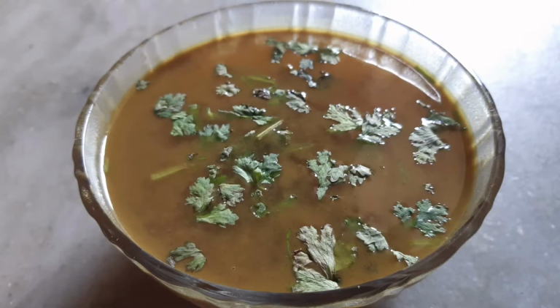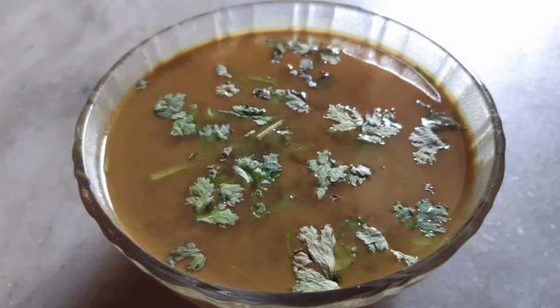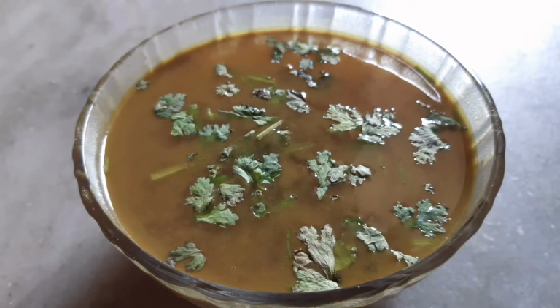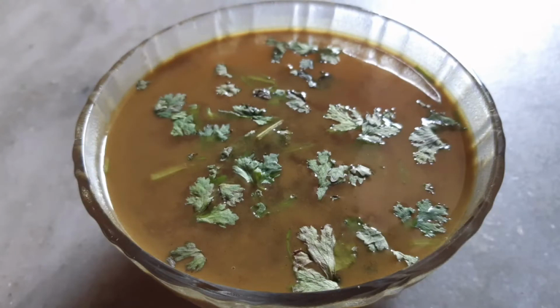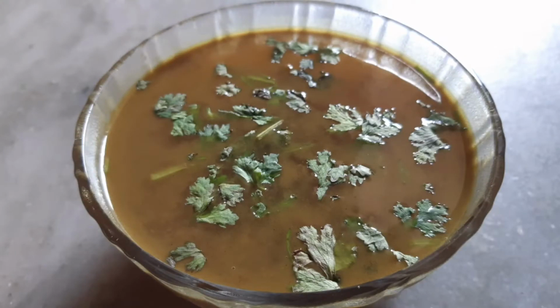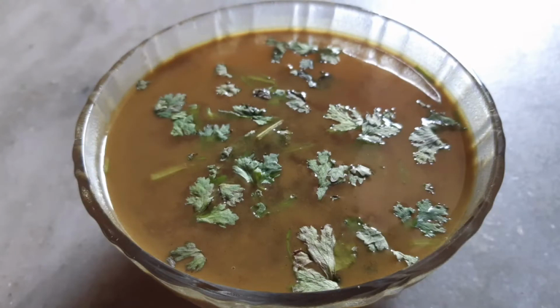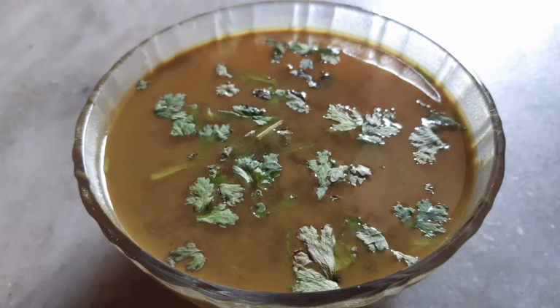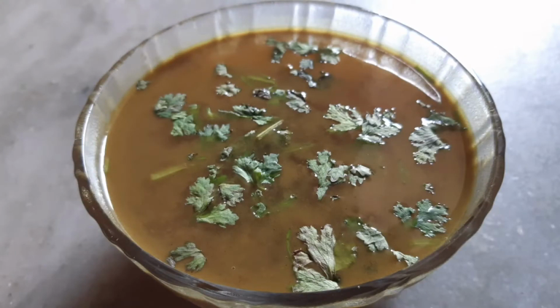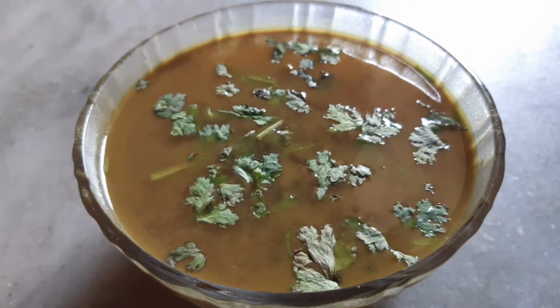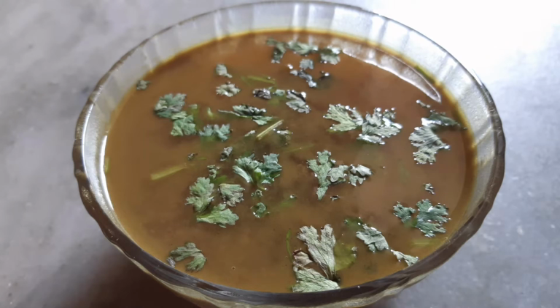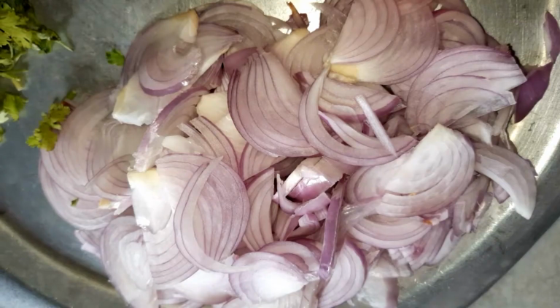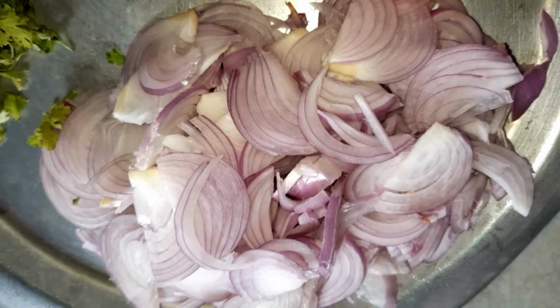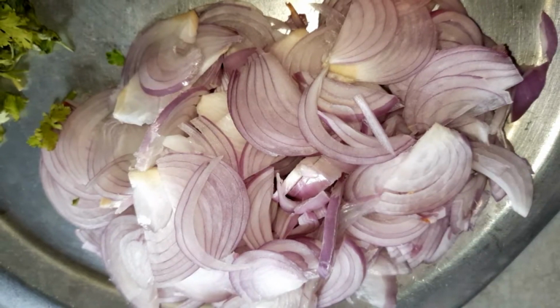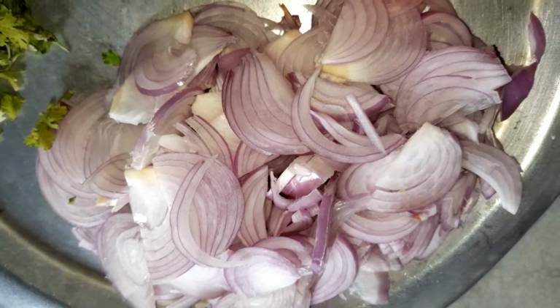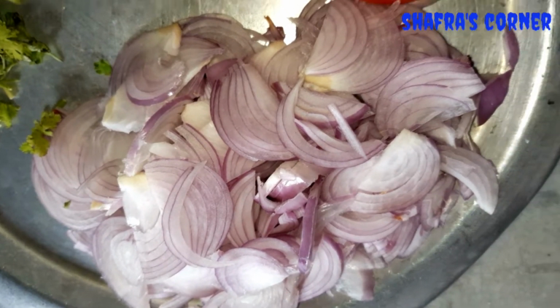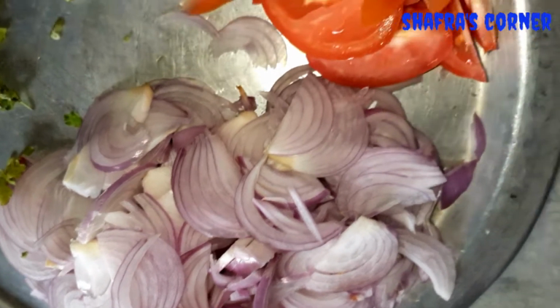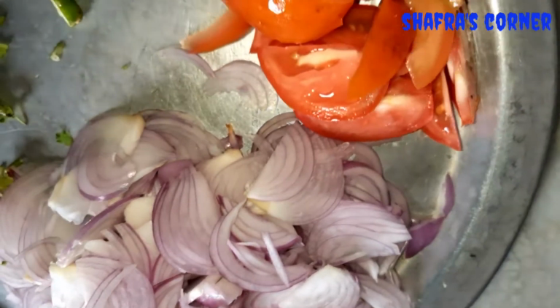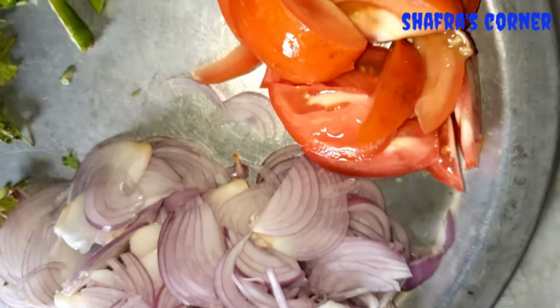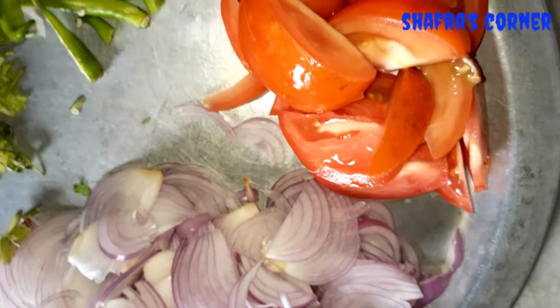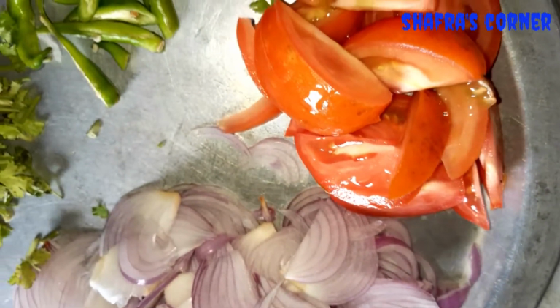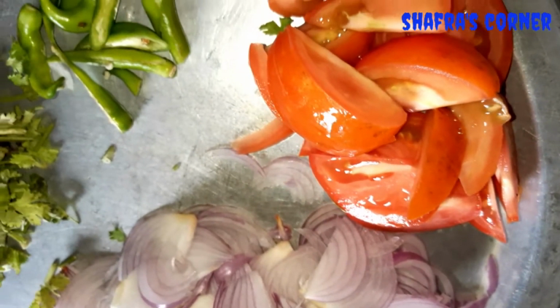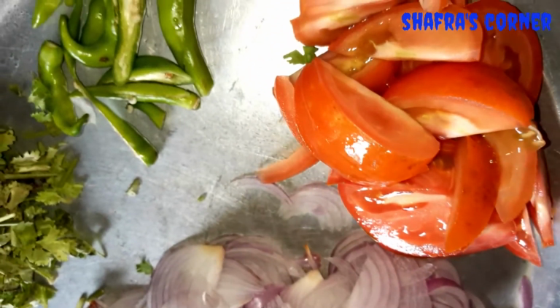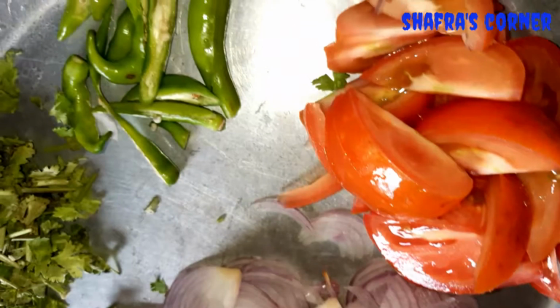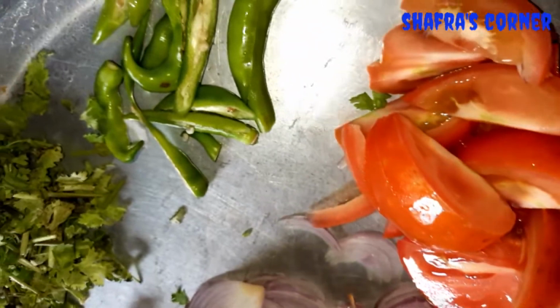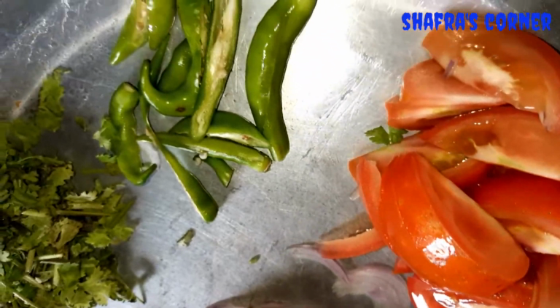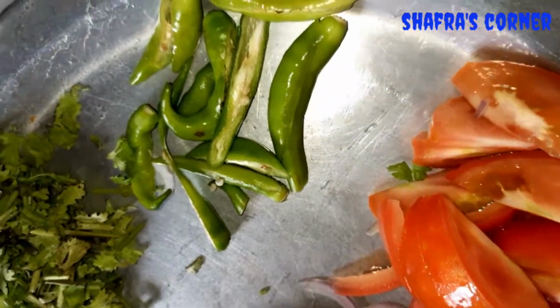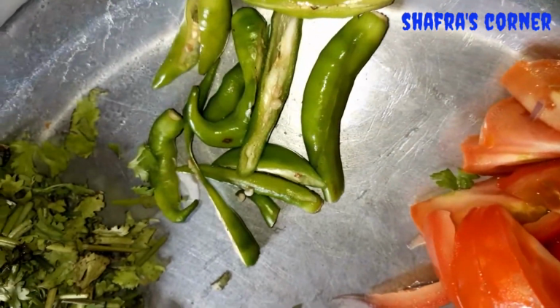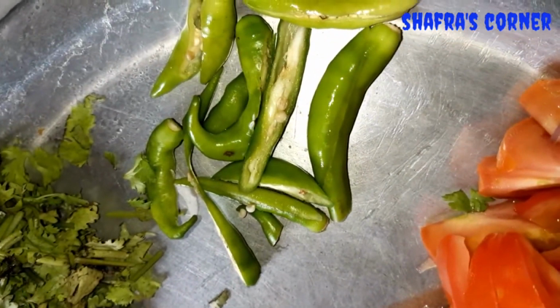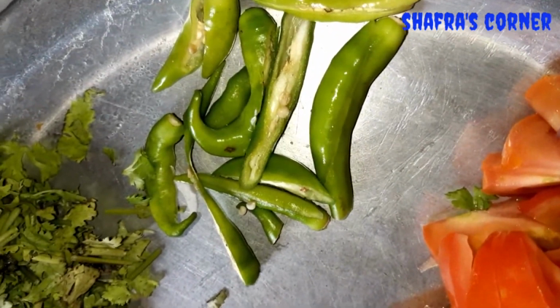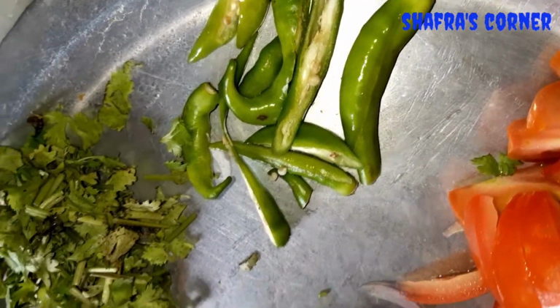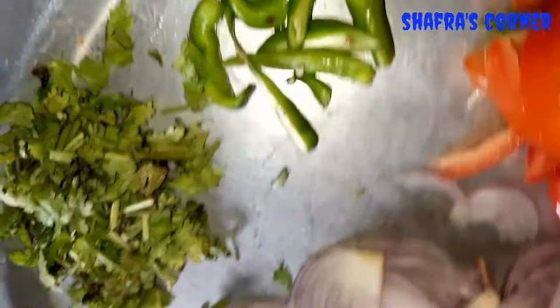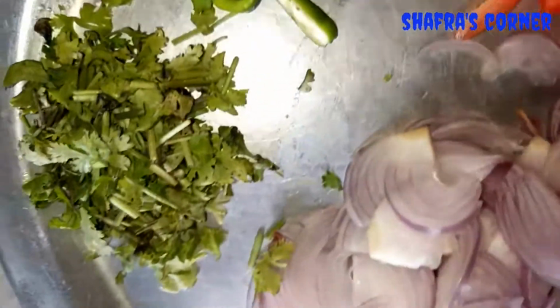Hi Peoples! I am going to show how to make beef gravy. I am going to make soup as well. From the same method, we will make beef gravy. We will make a lot of things.